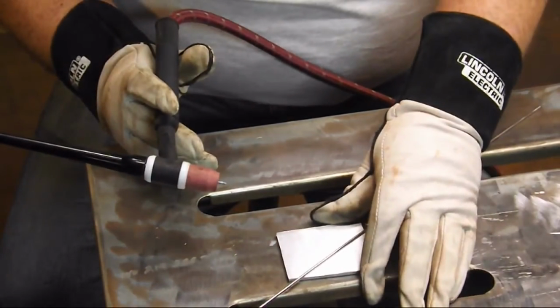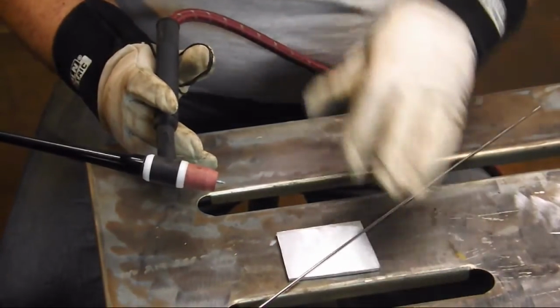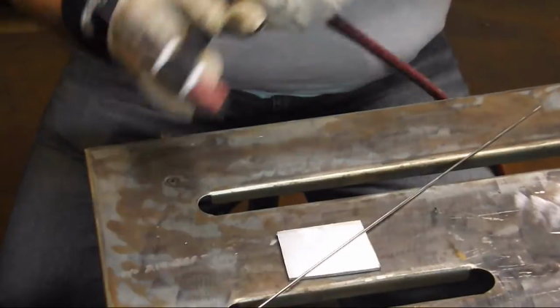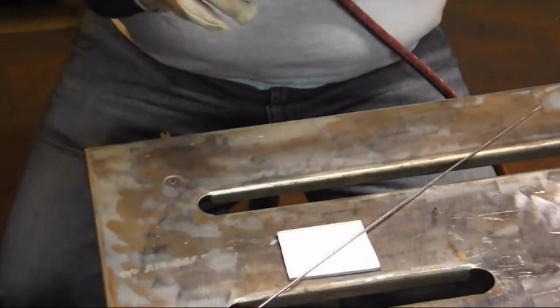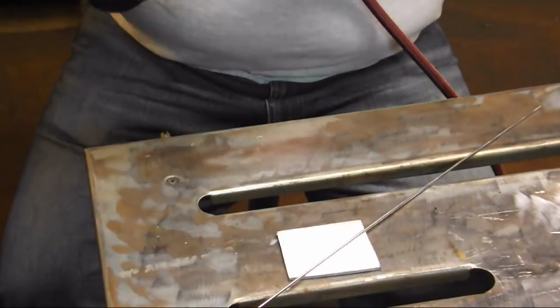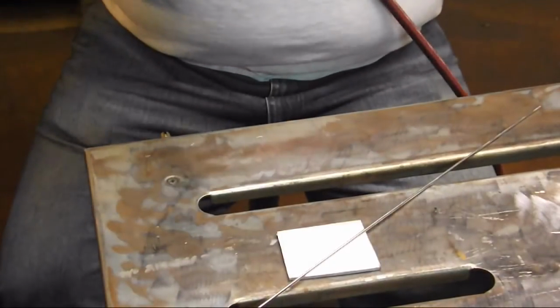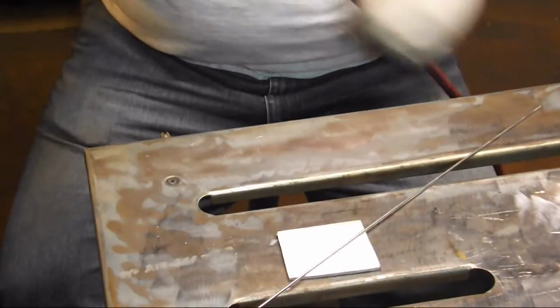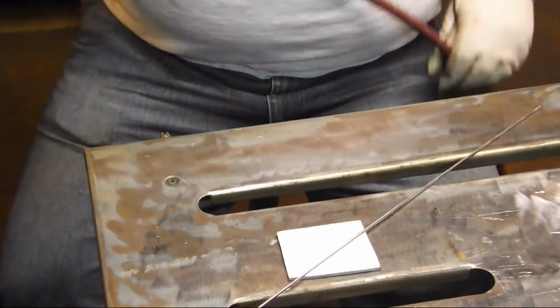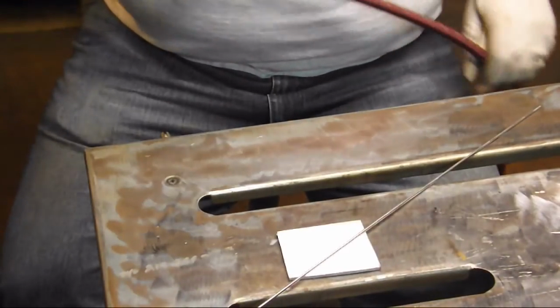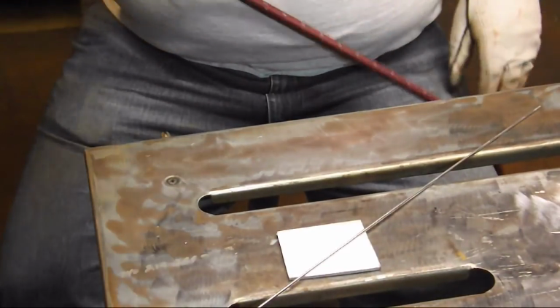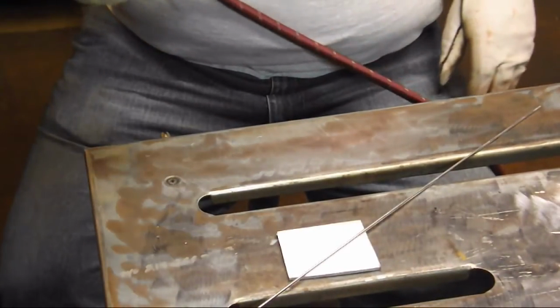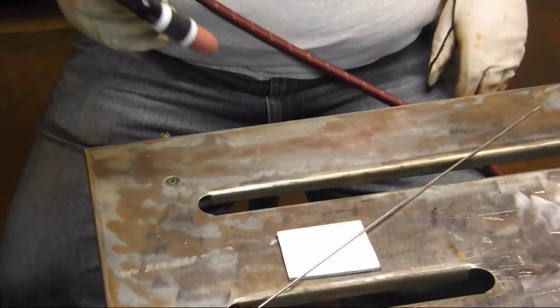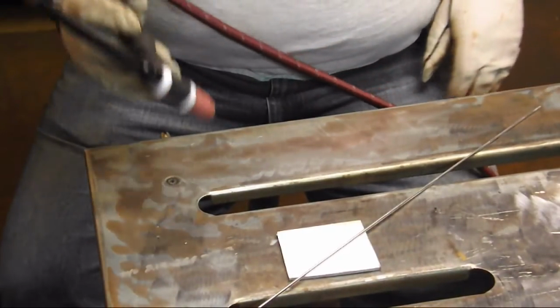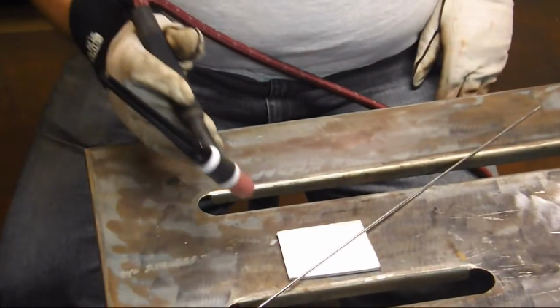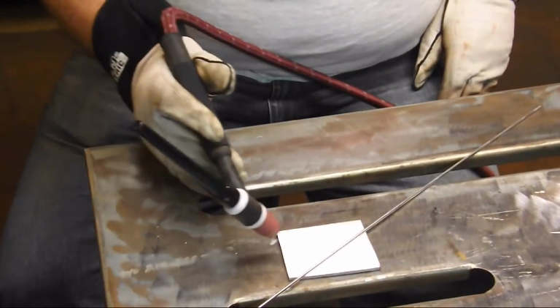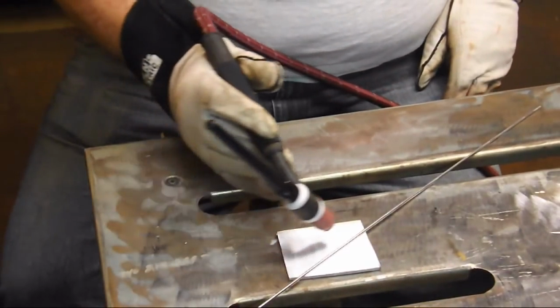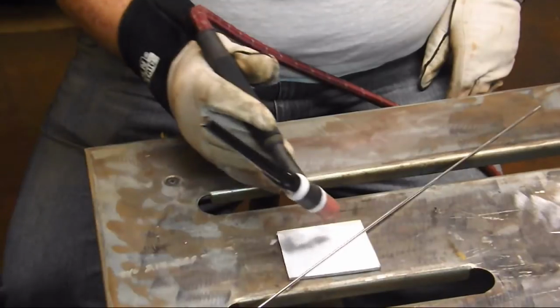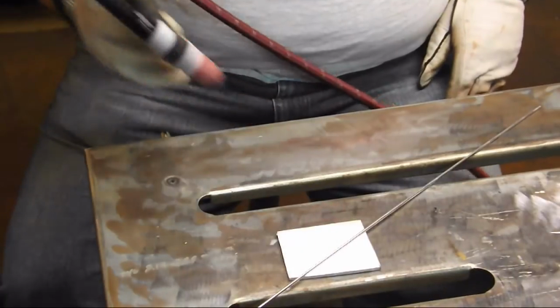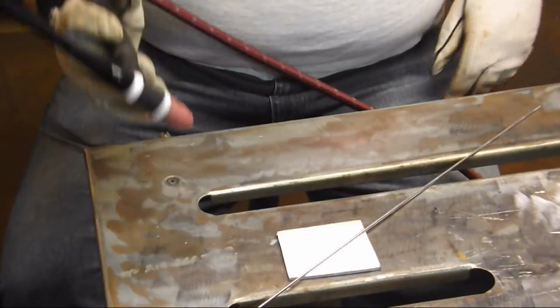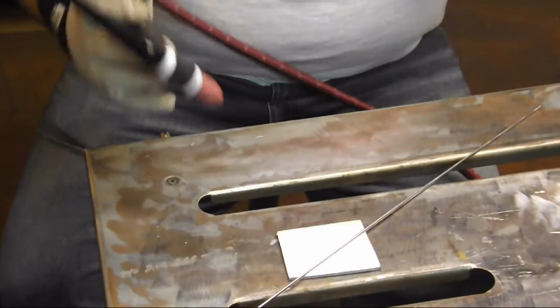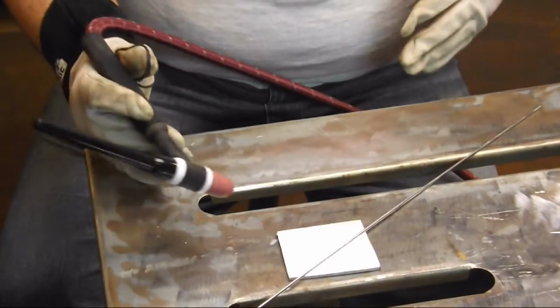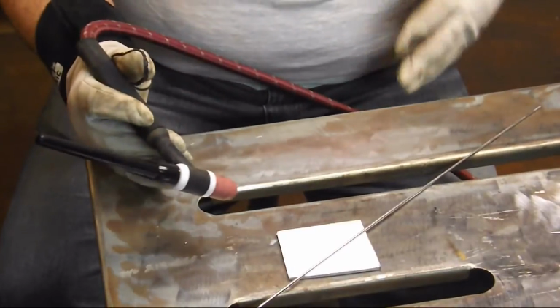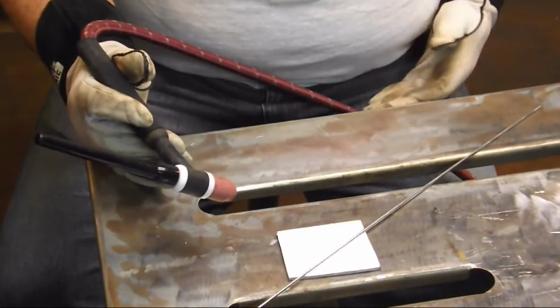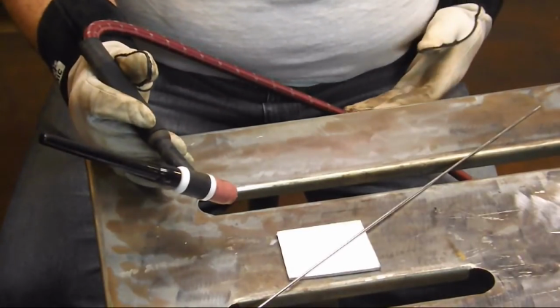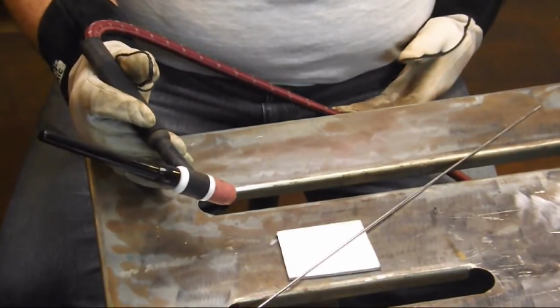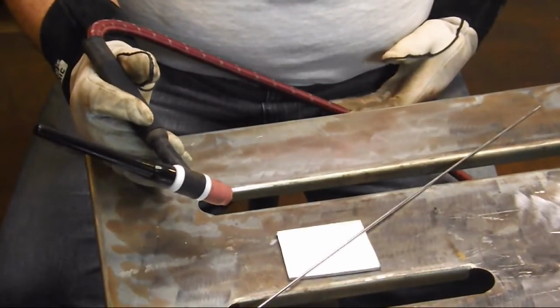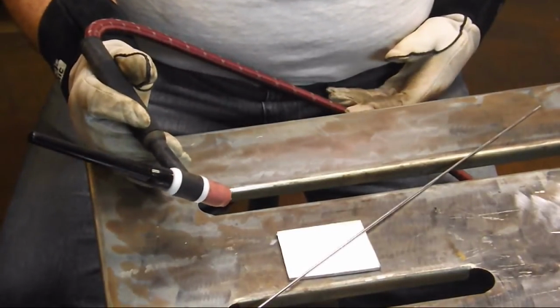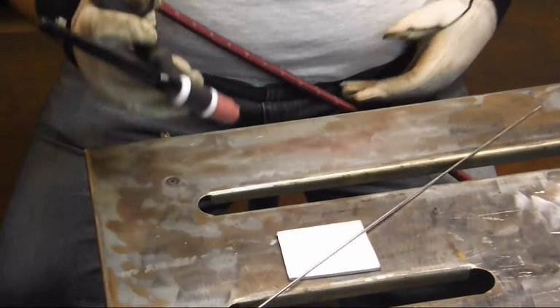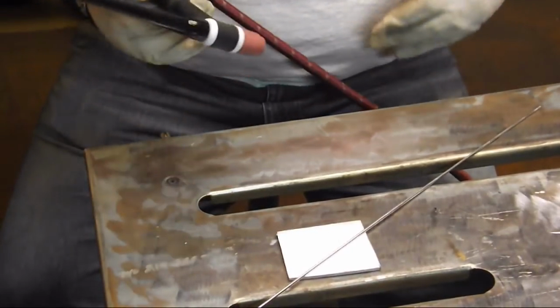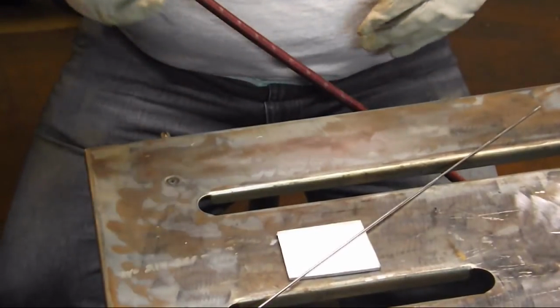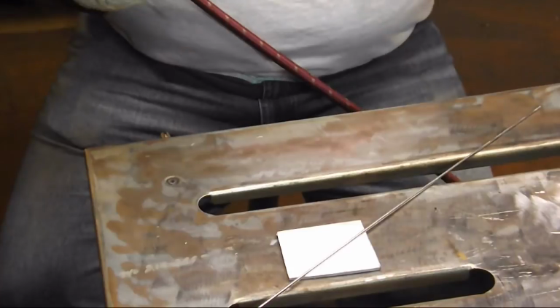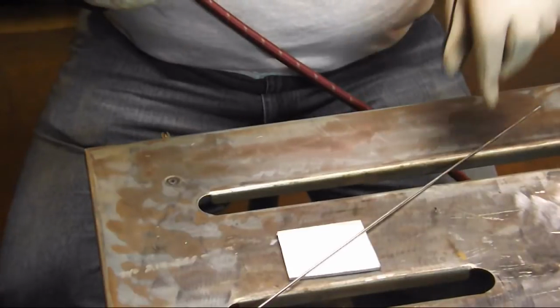So I'm going to start, draw a pool, run a little bead, and at the end I'm not going to fill it up — and we'll see if we can create ourselves a nice crater crack.